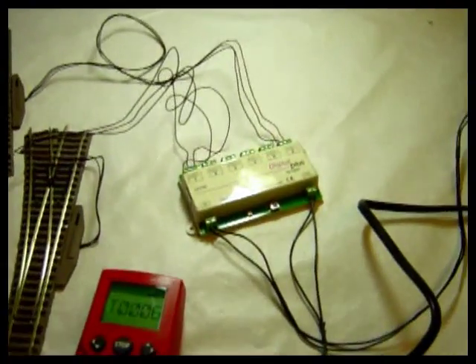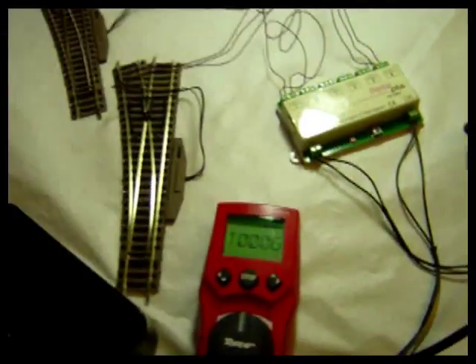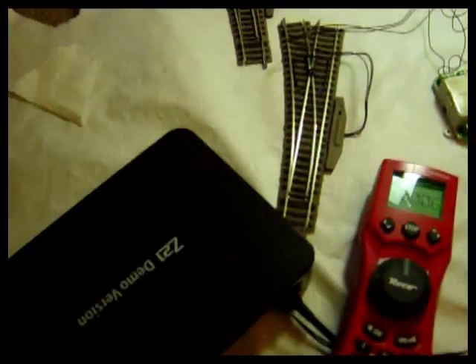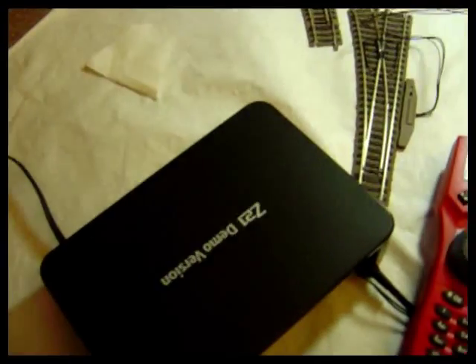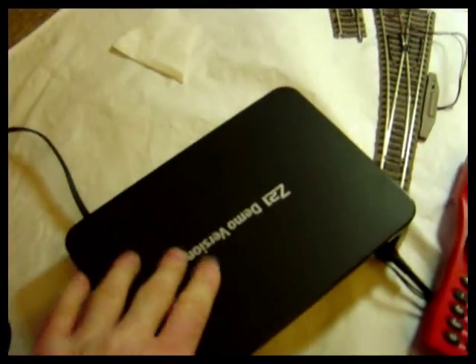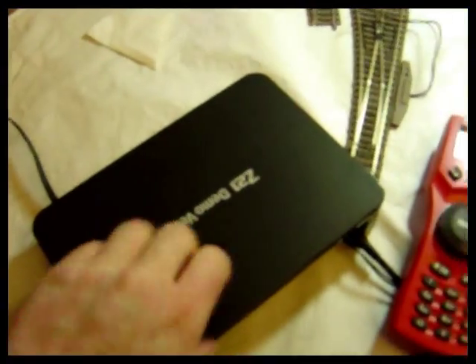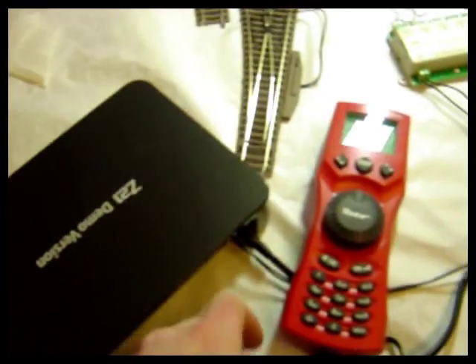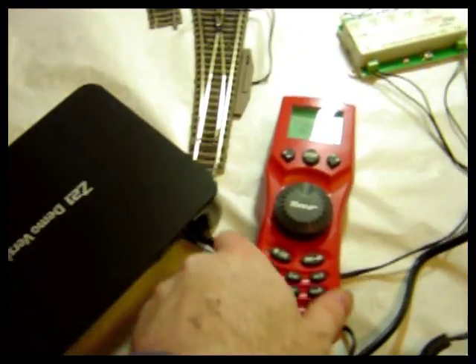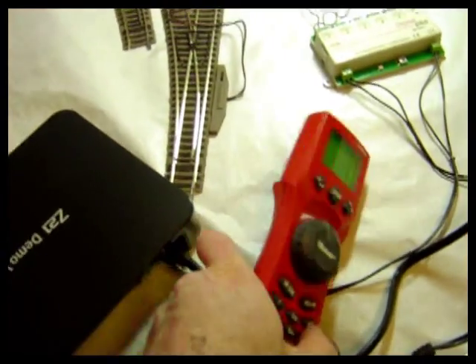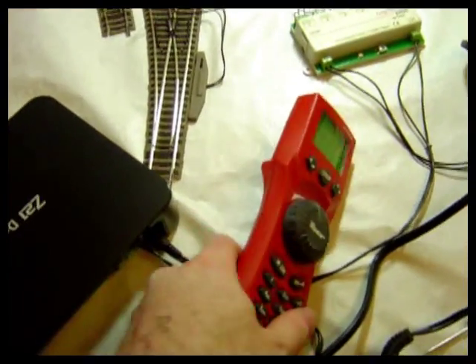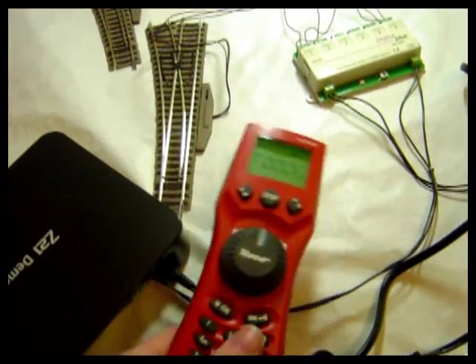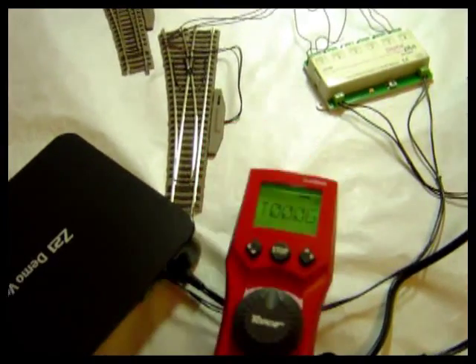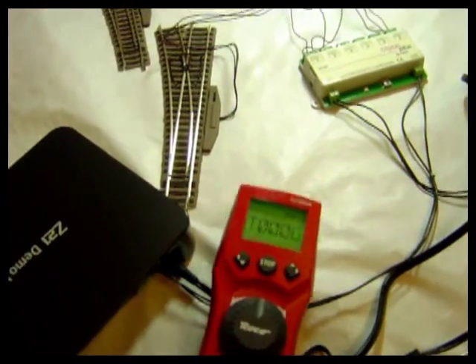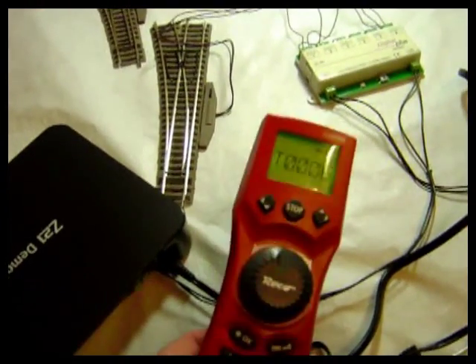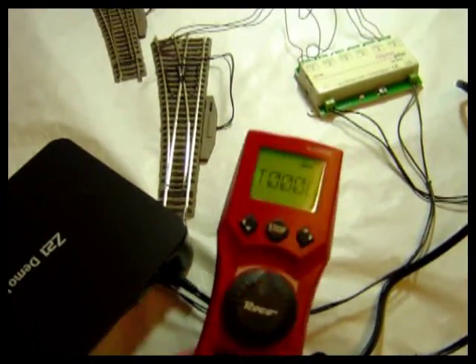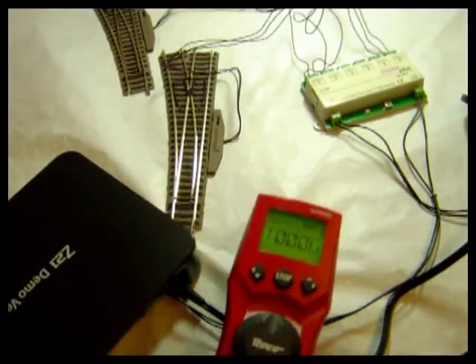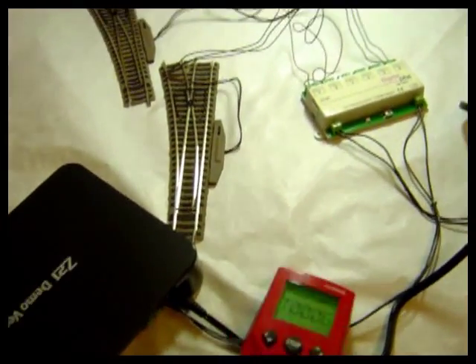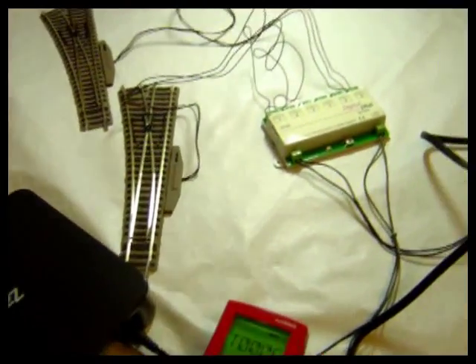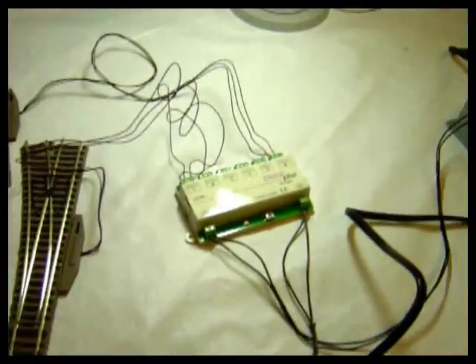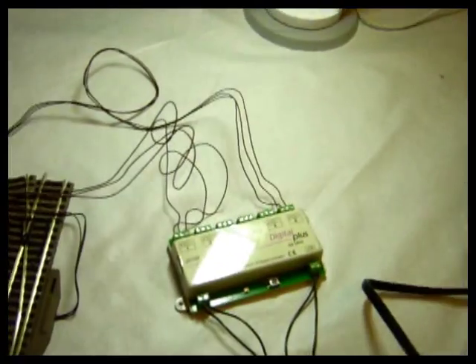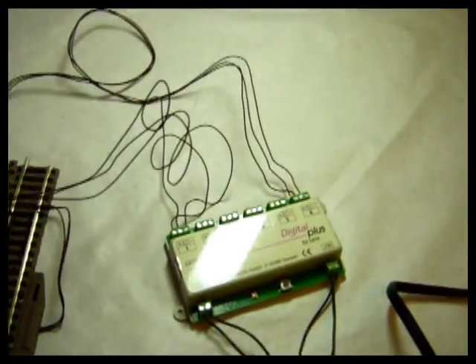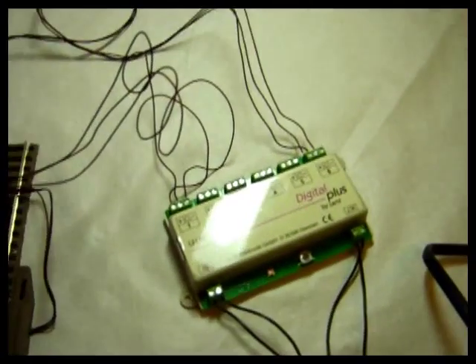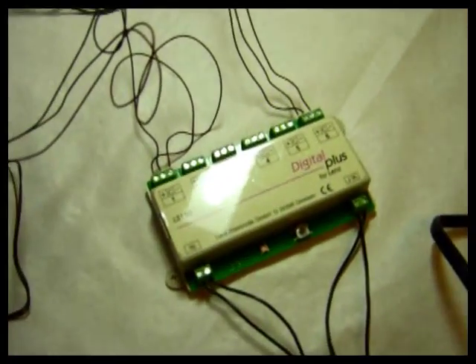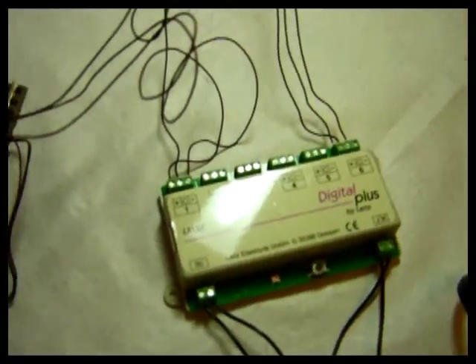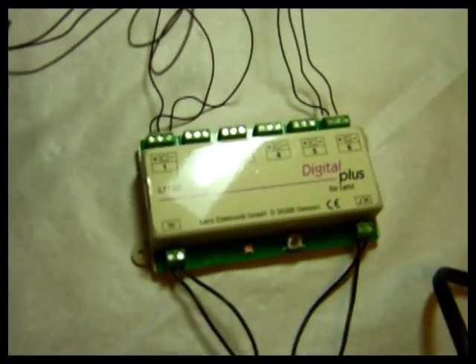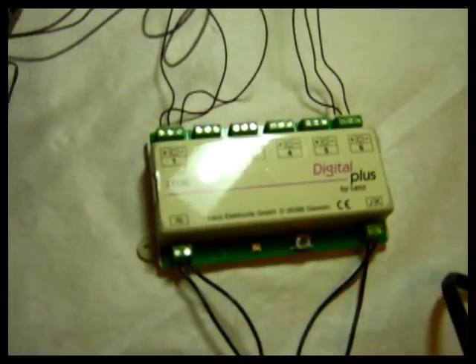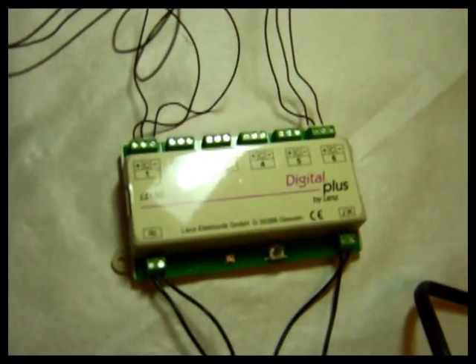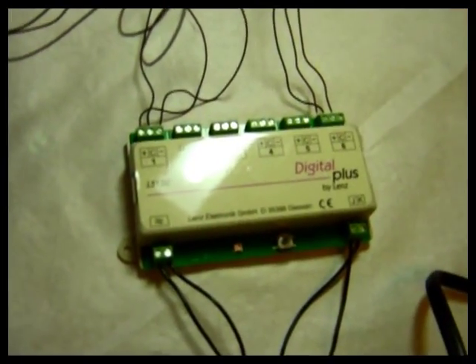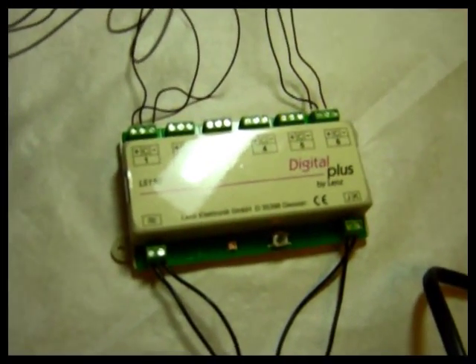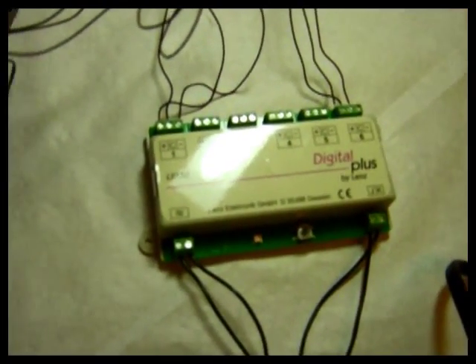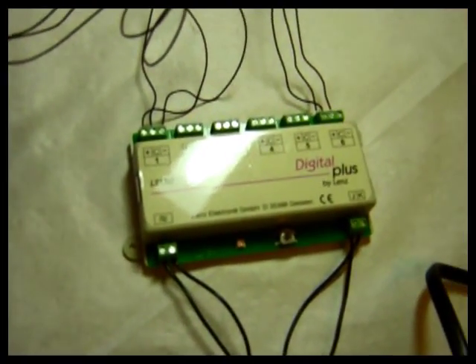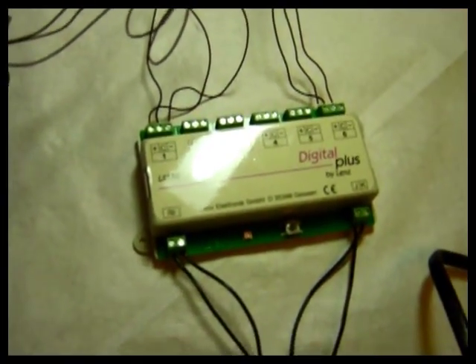This is the Roco Z21 system. I'm just using a handset to speed up life because I have to borrow an iPad. And this is the Lenz LS150 accessory decoder.